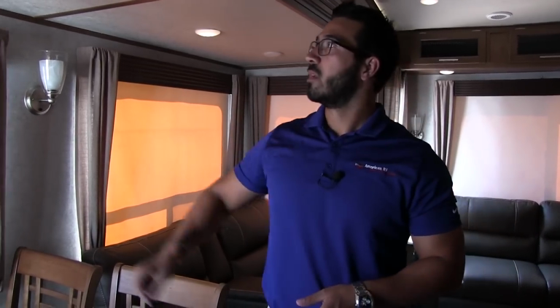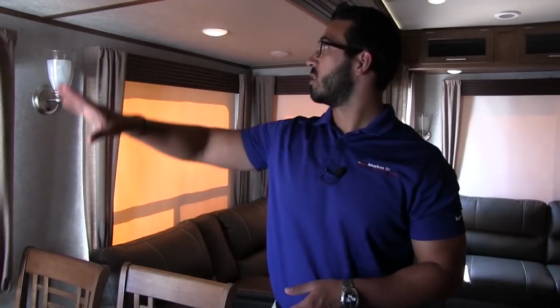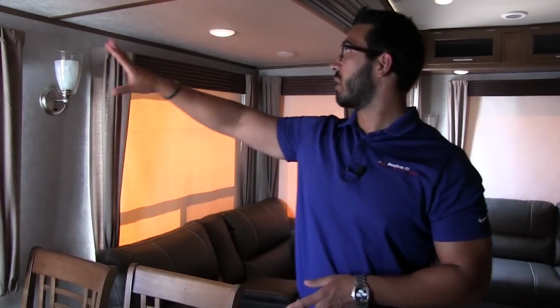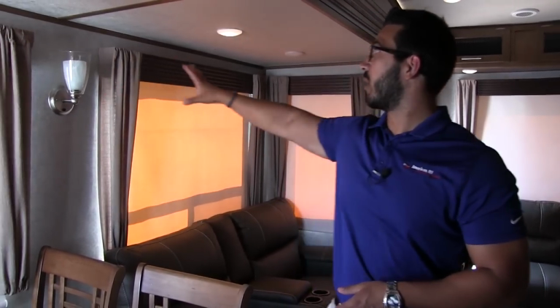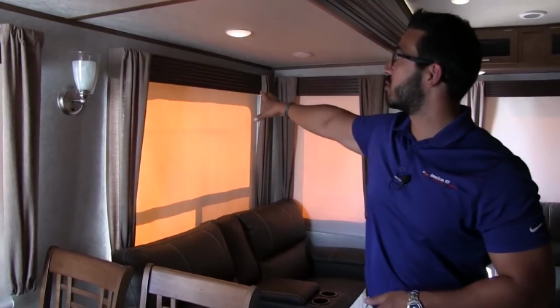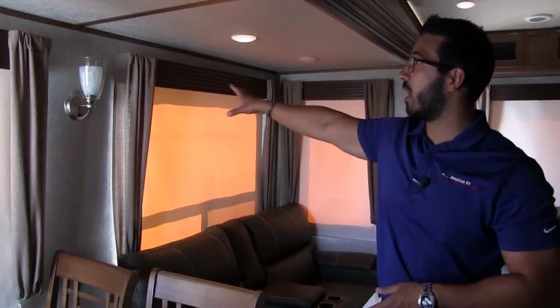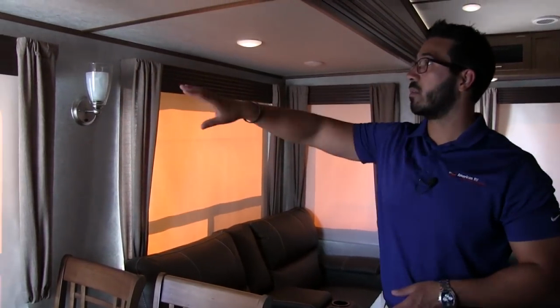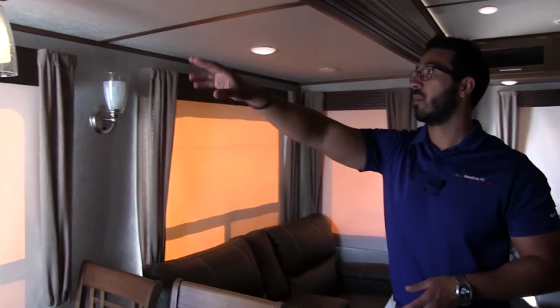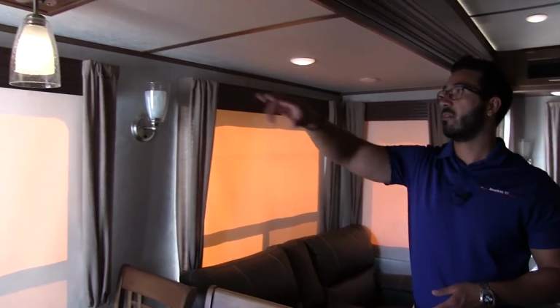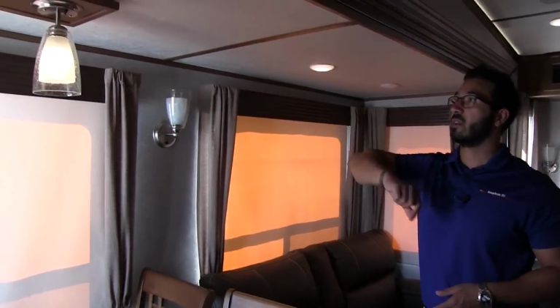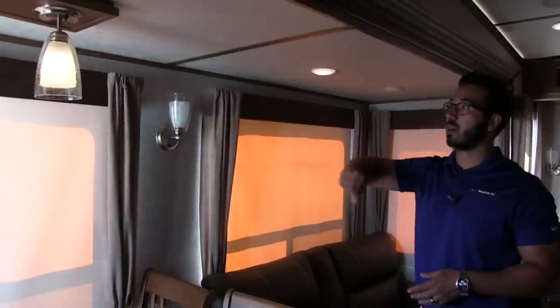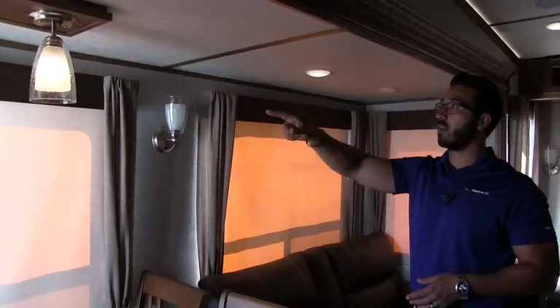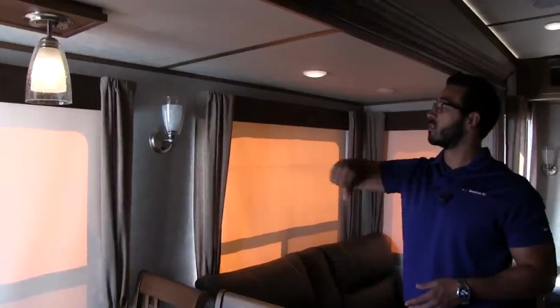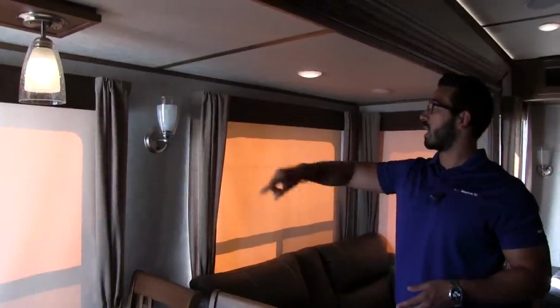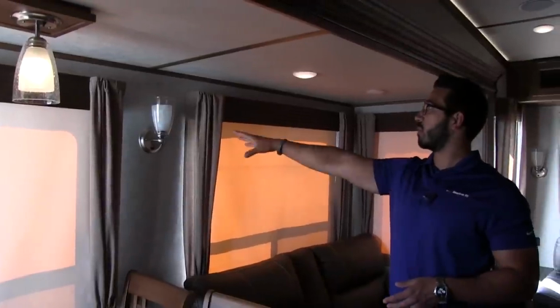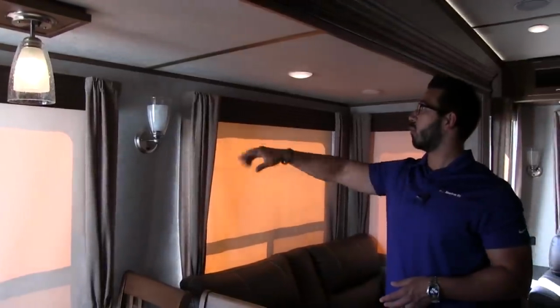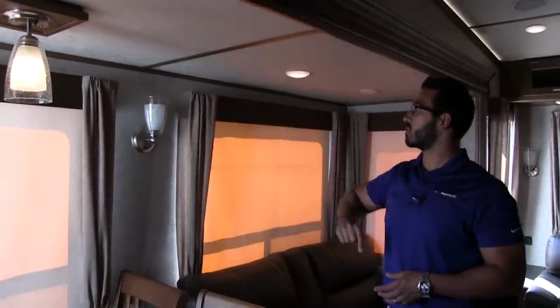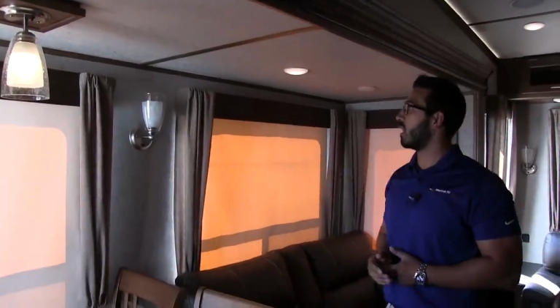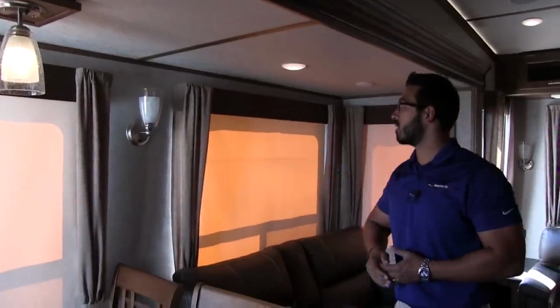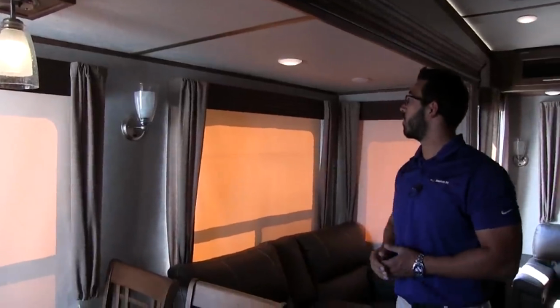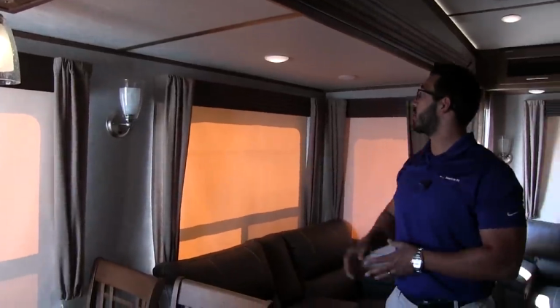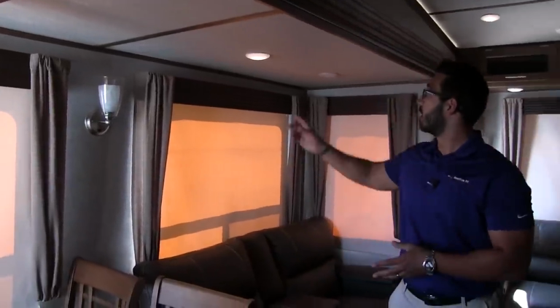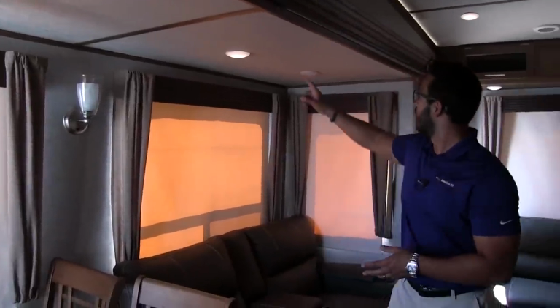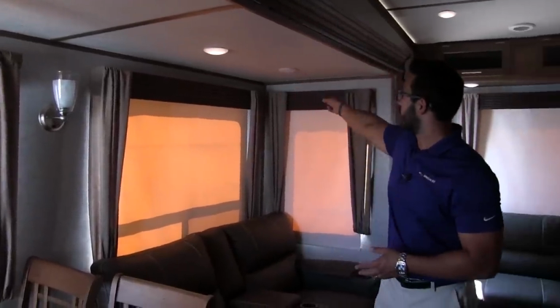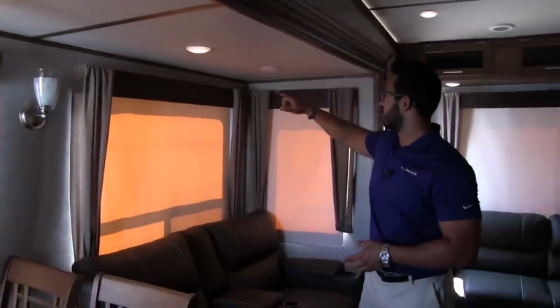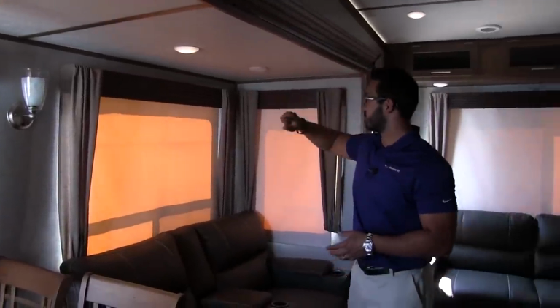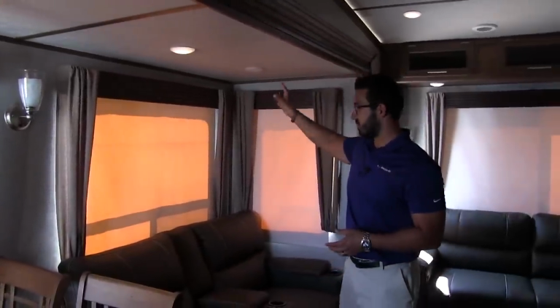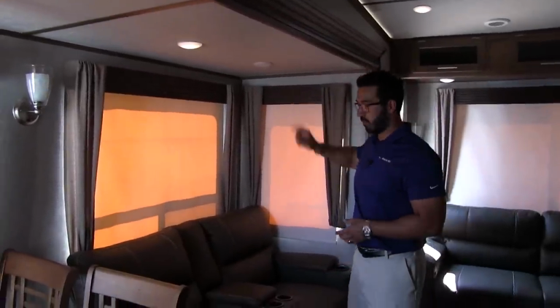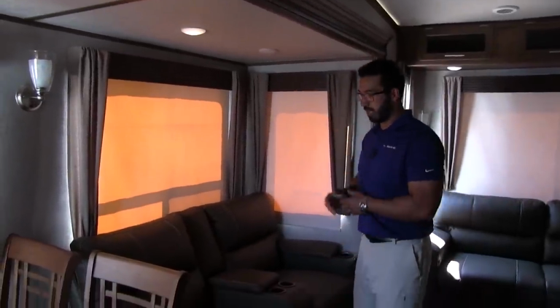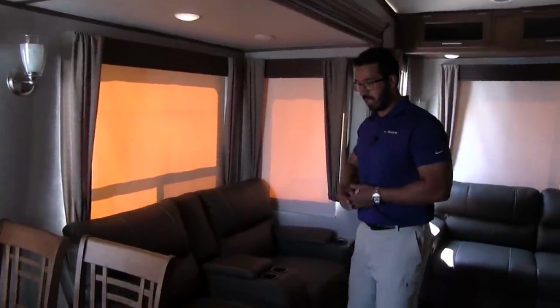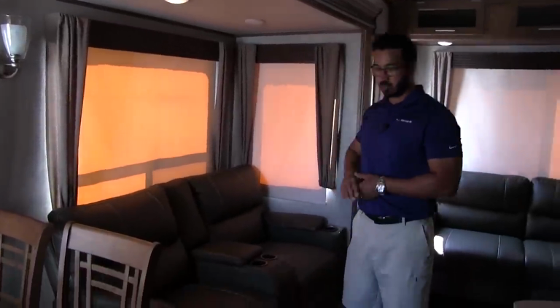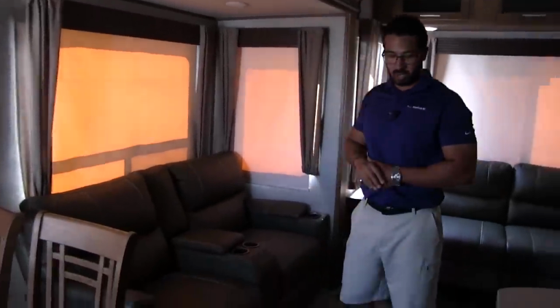You'll see plenty of lights throughout — nice decorative lights up top, wall sconces right over here, and LED lights up top as well.